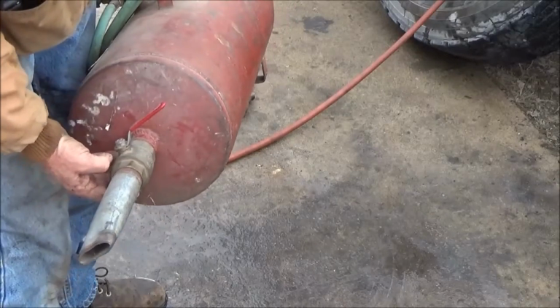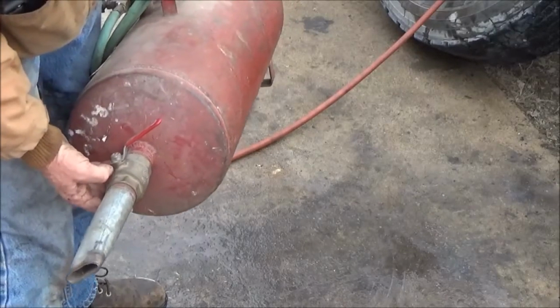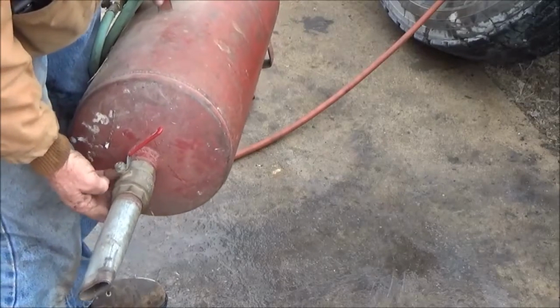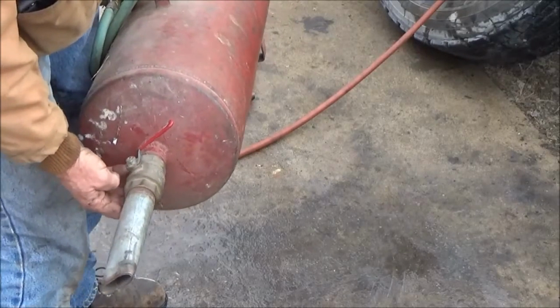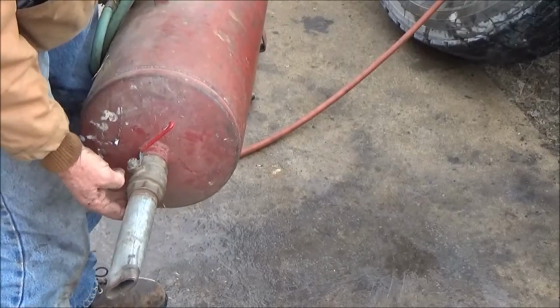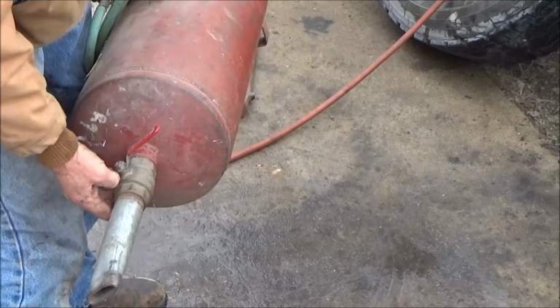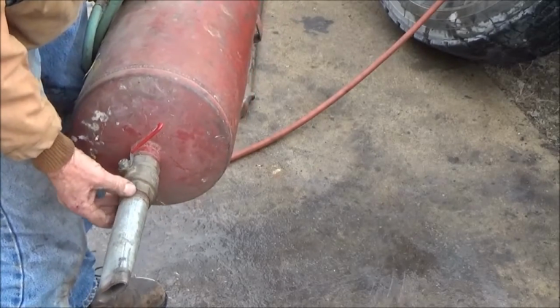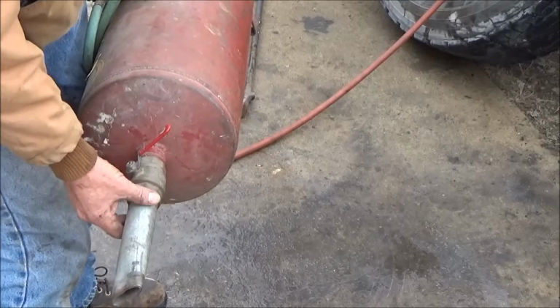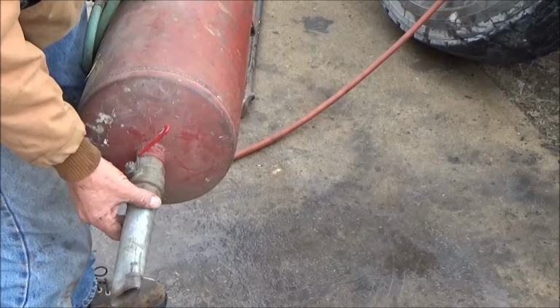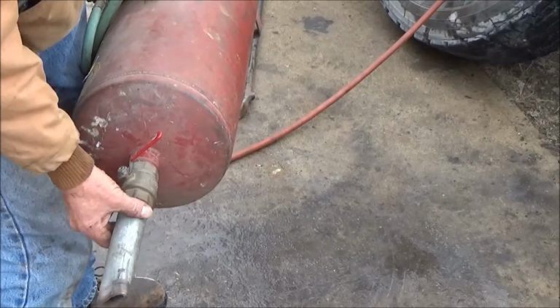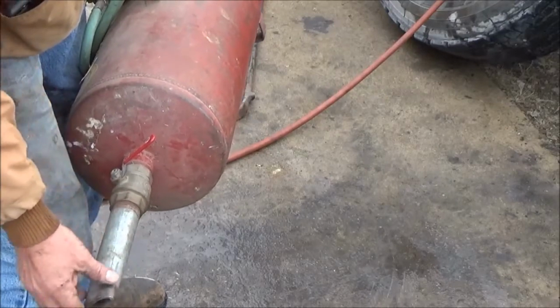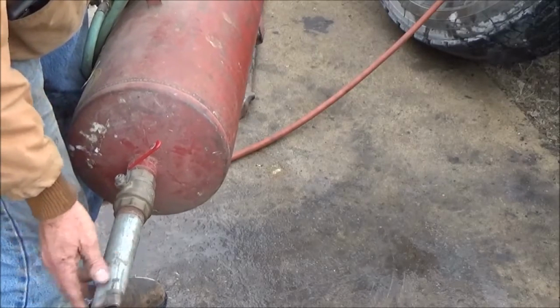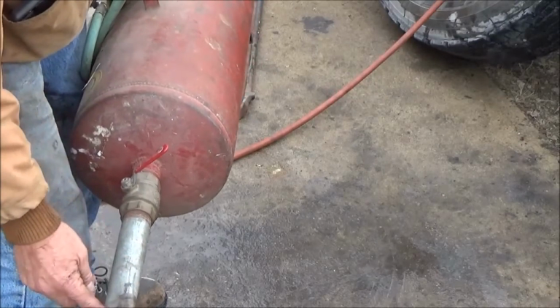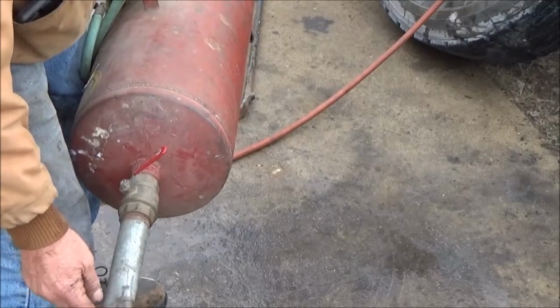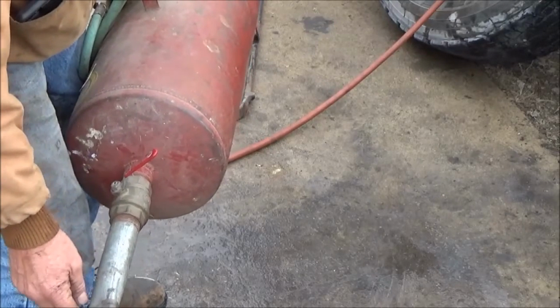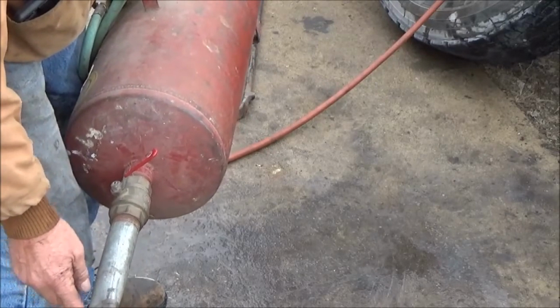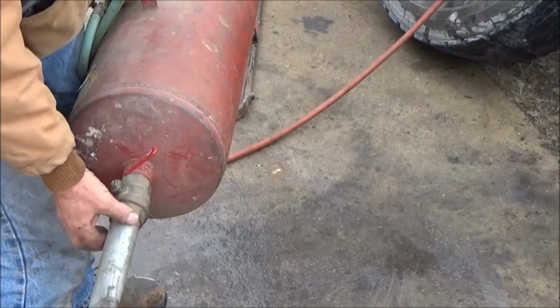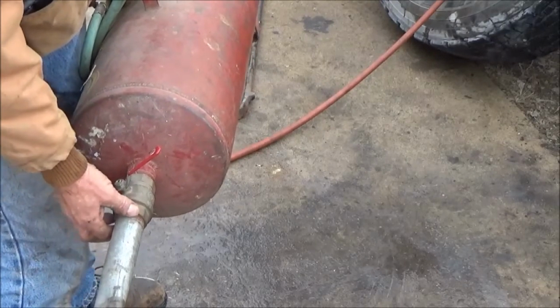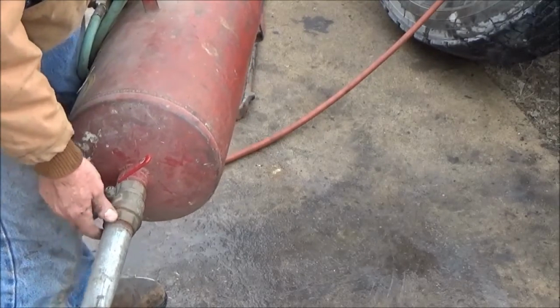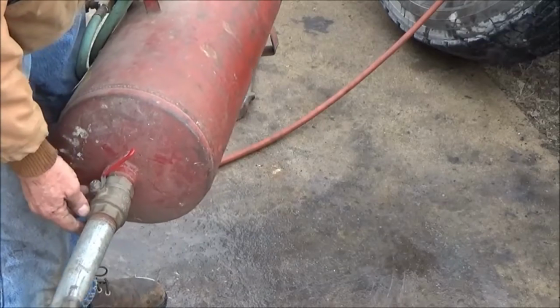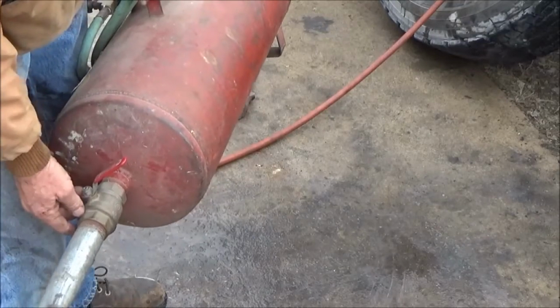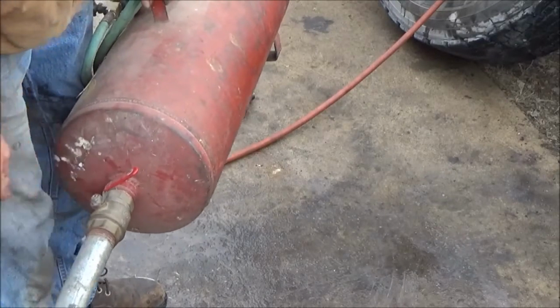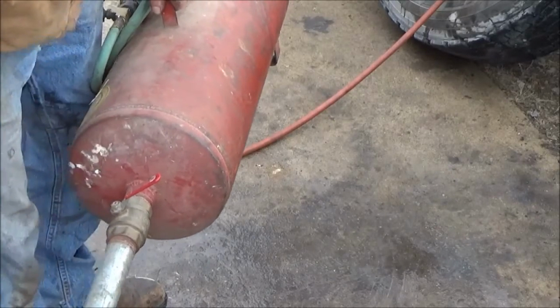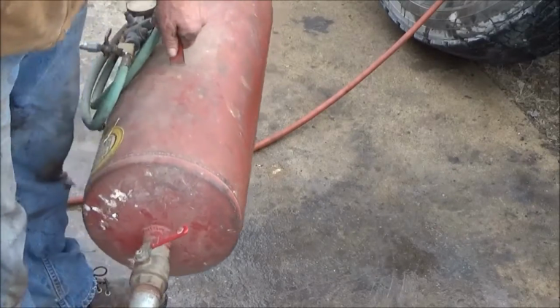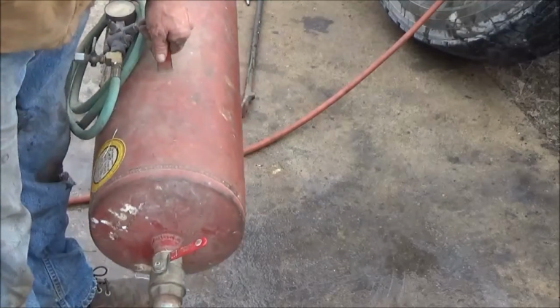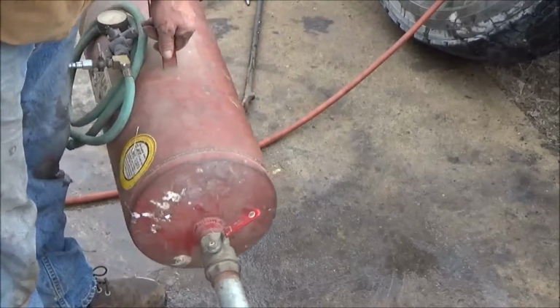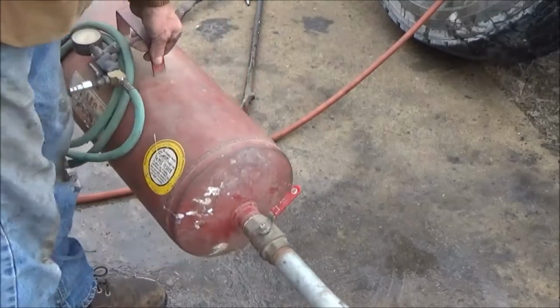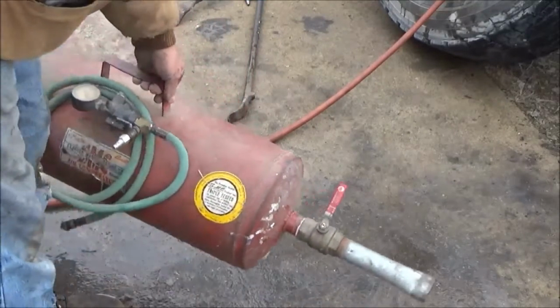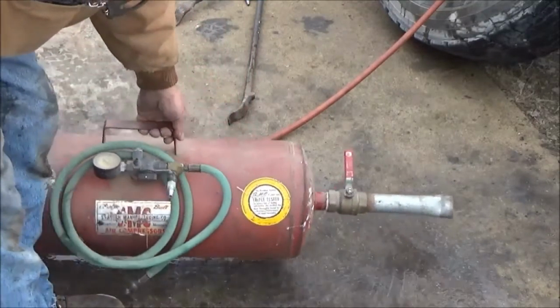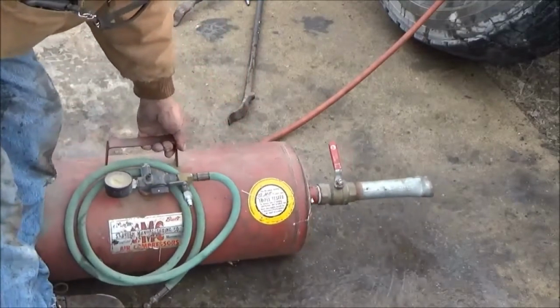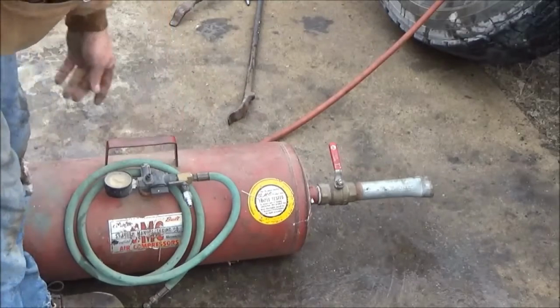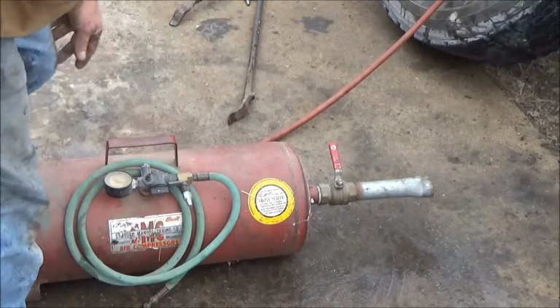It's an inch and a half valve, and then the other pipe I flattened the end of it out a little bit and screwed it into the other end of that valve. And so that's my air tank. I'll show you how to do that.